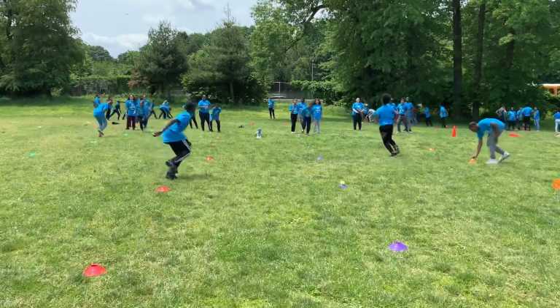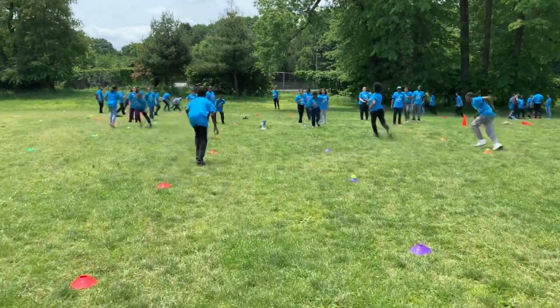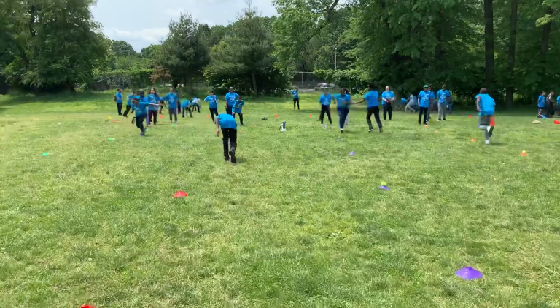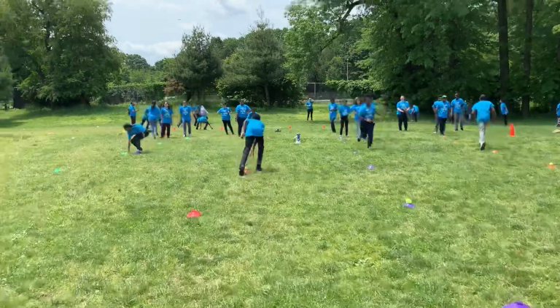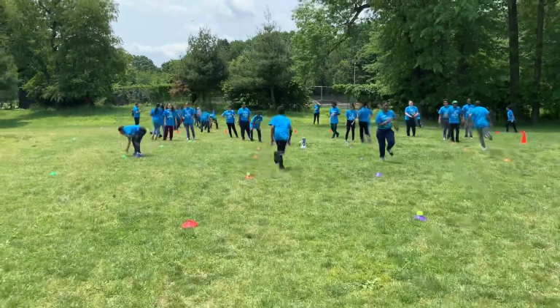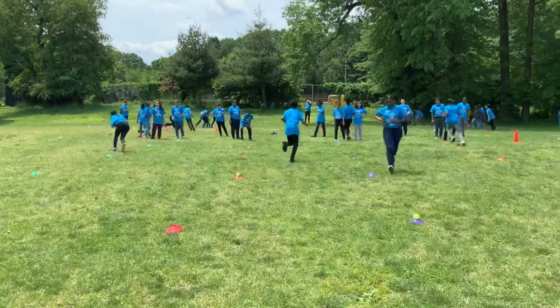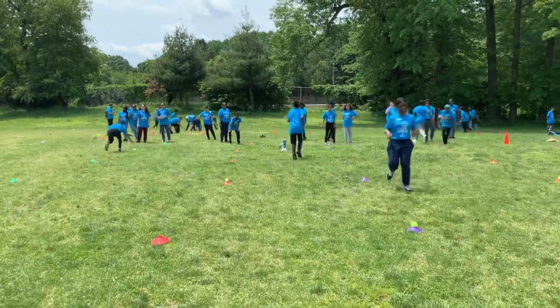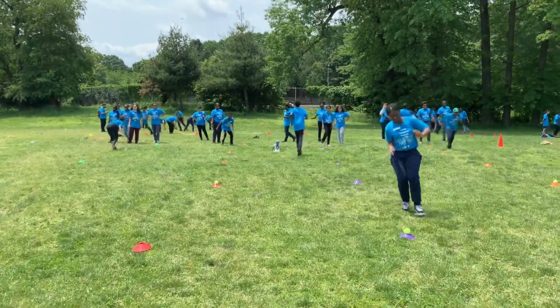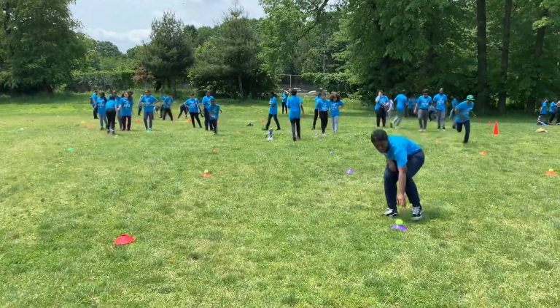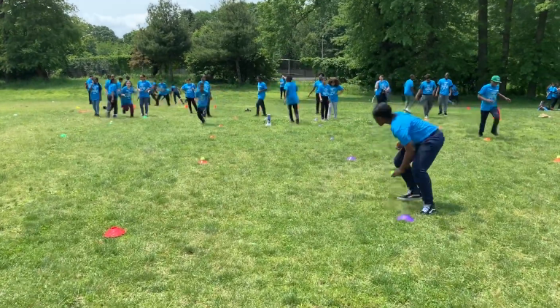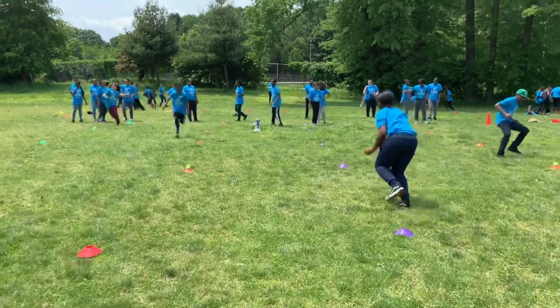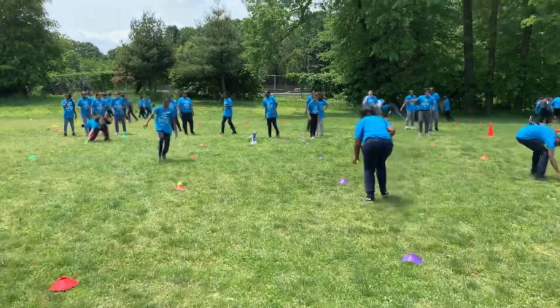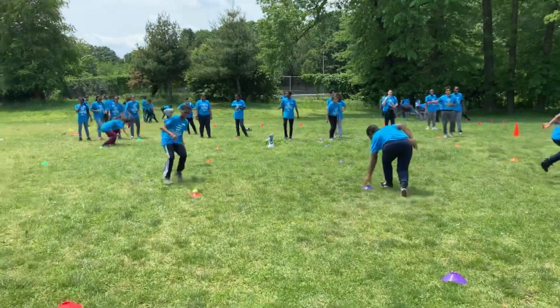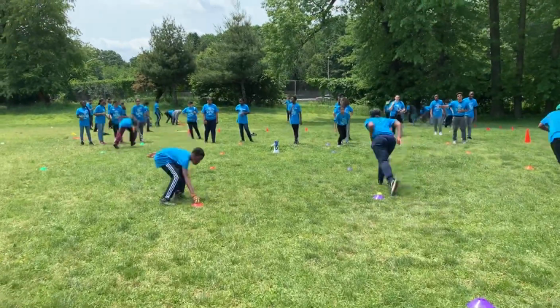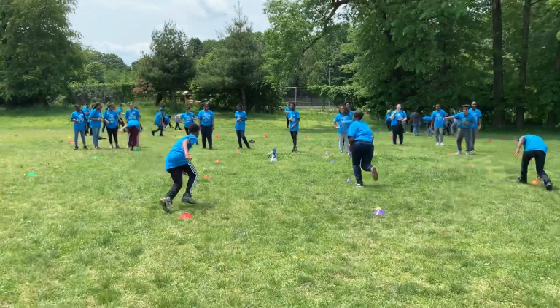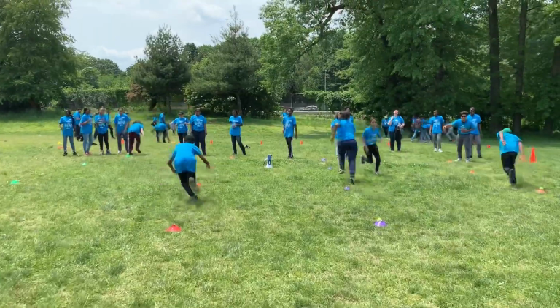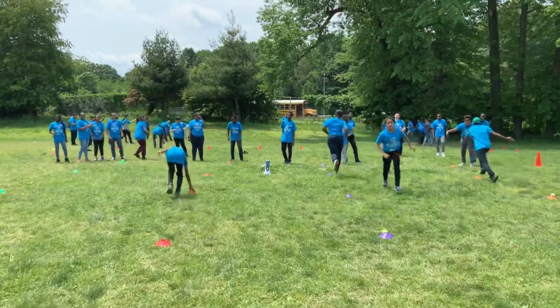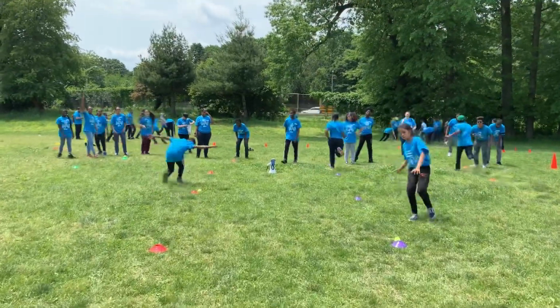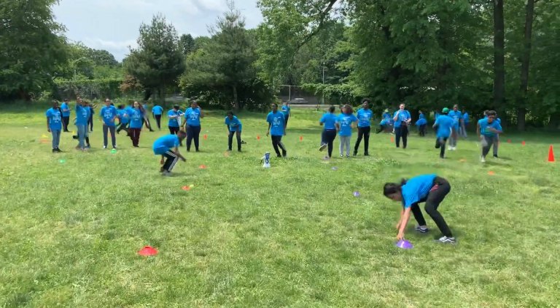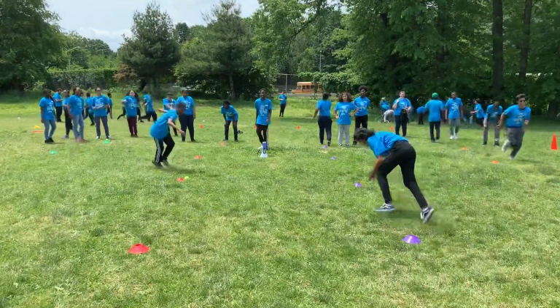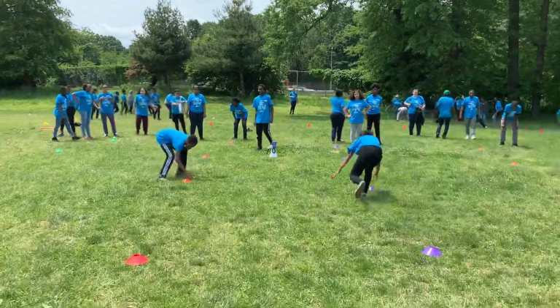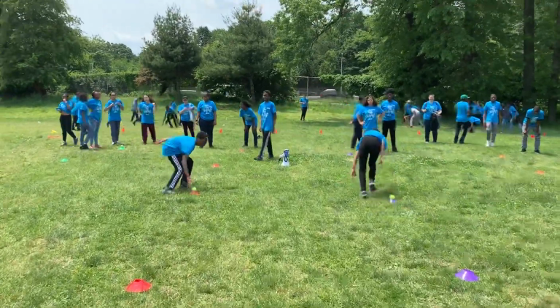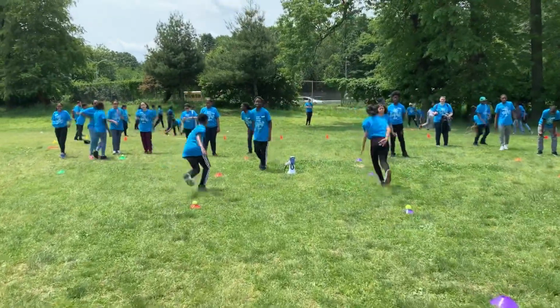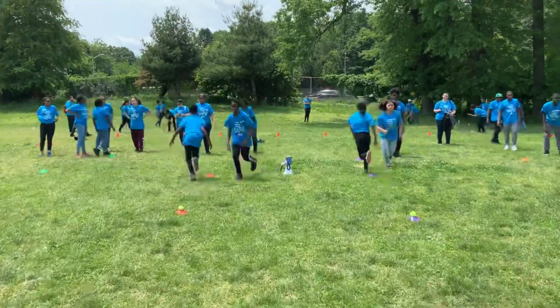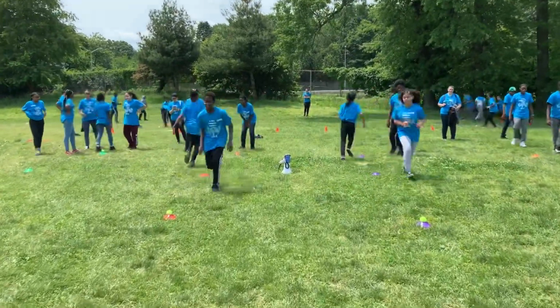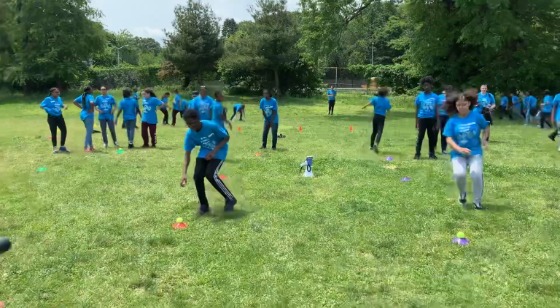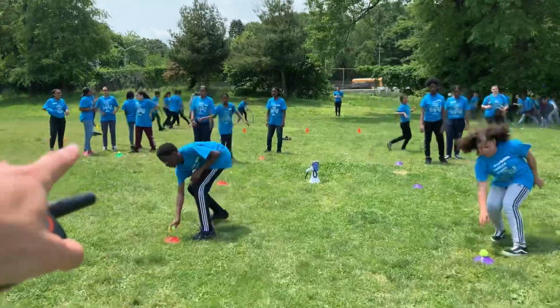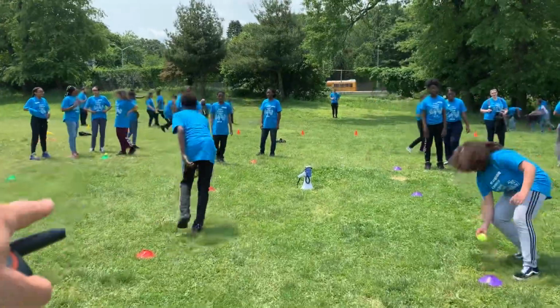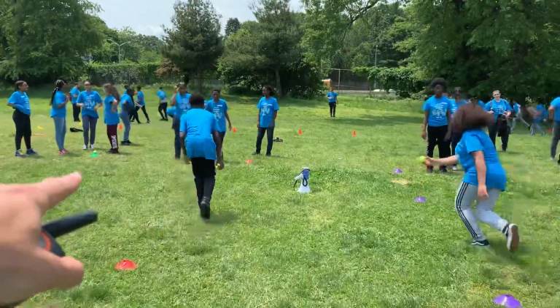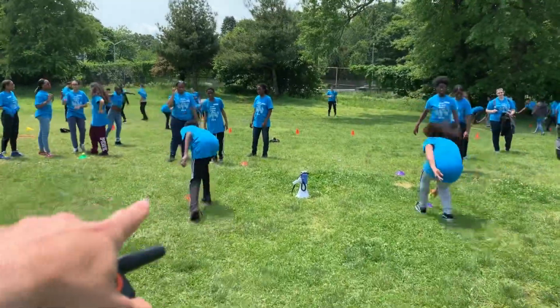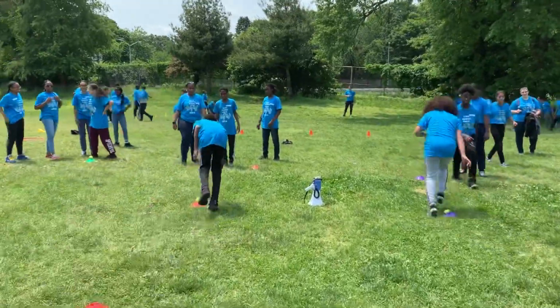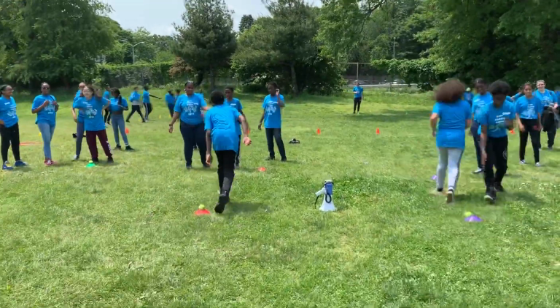Good job, good job green, come on, finish — good job purple. So they finished; as you see, the cones have tennis balls on them at the beginning, so that would be how you start the game.